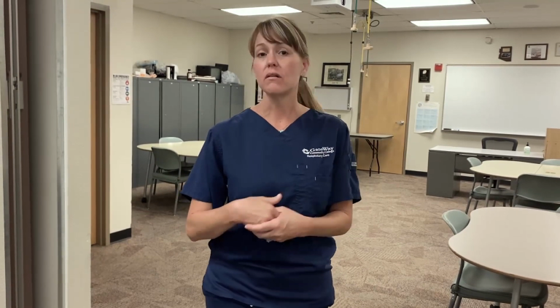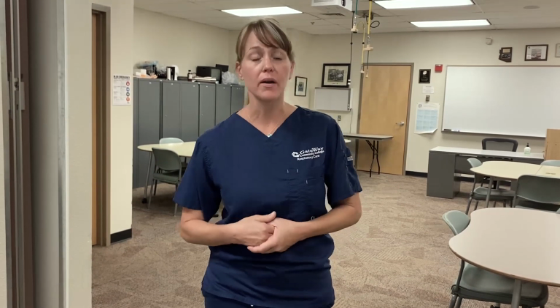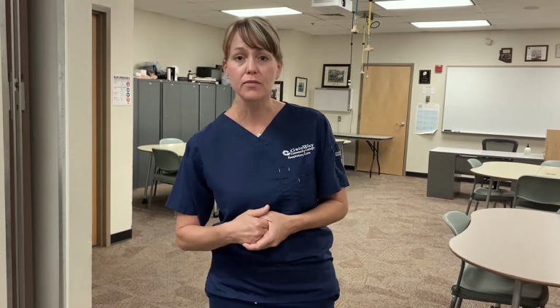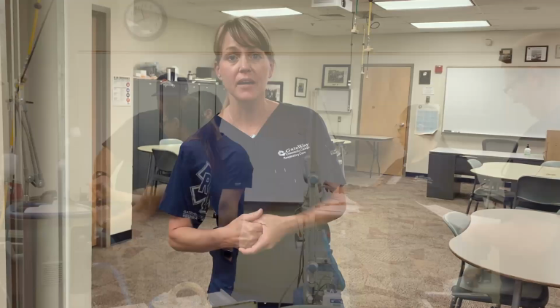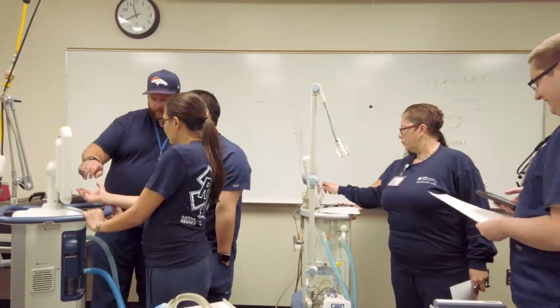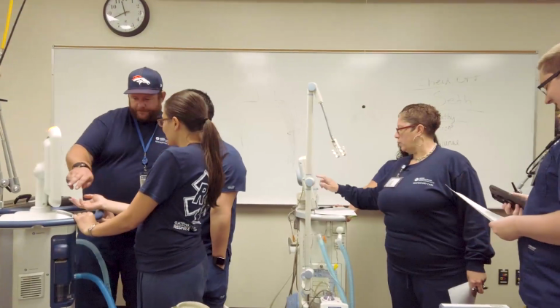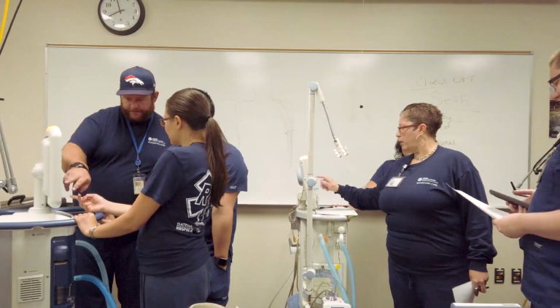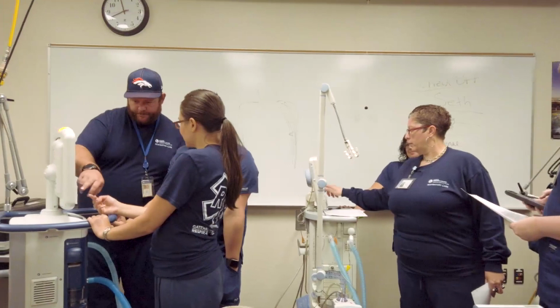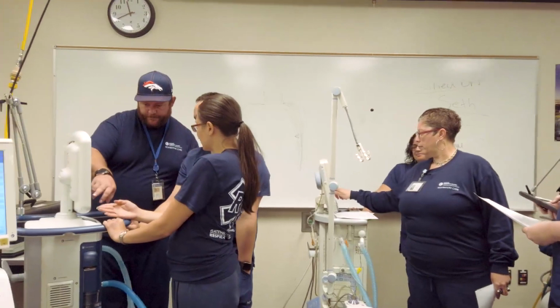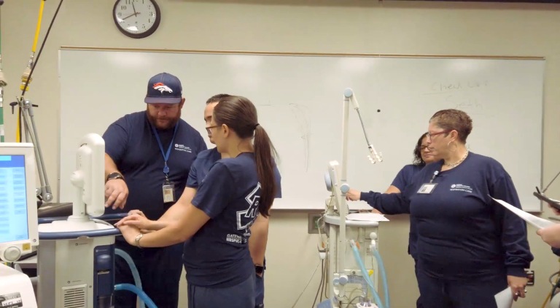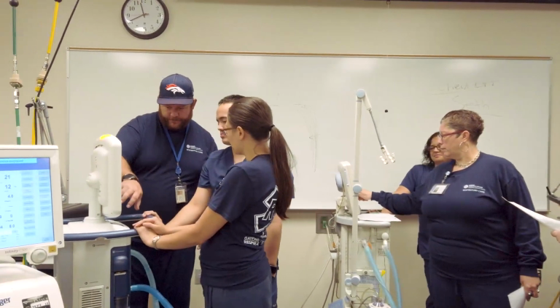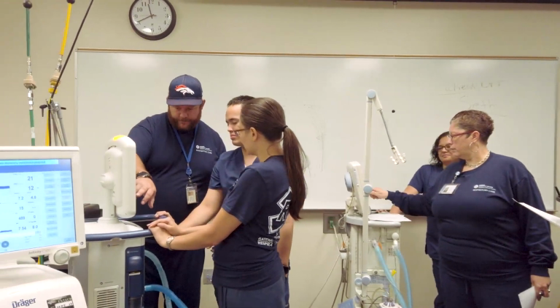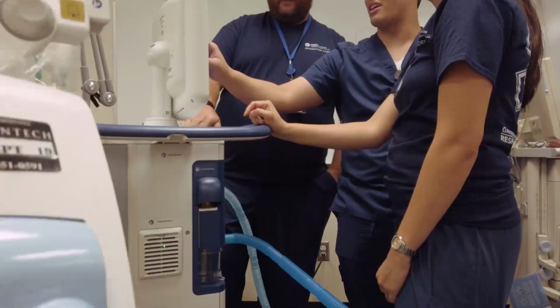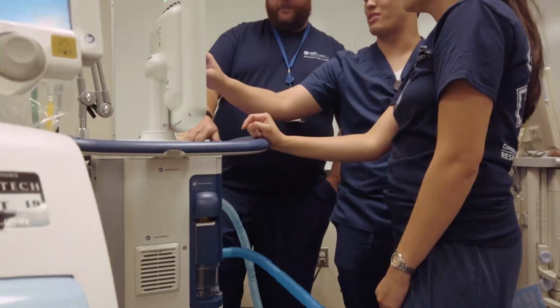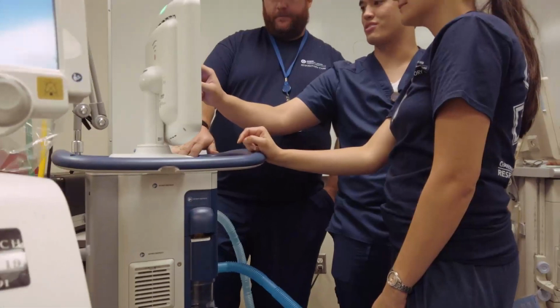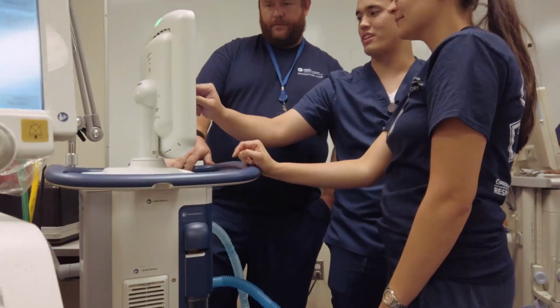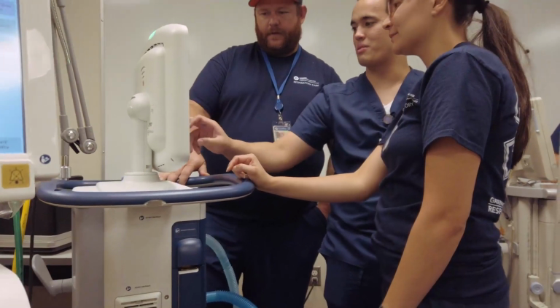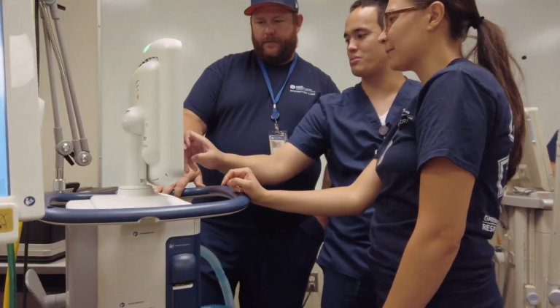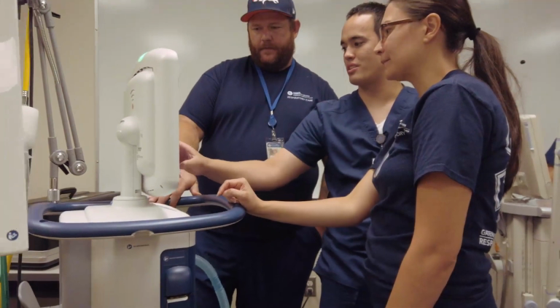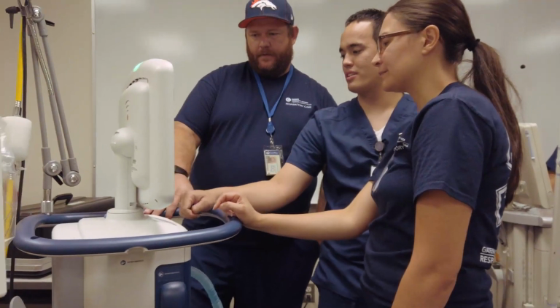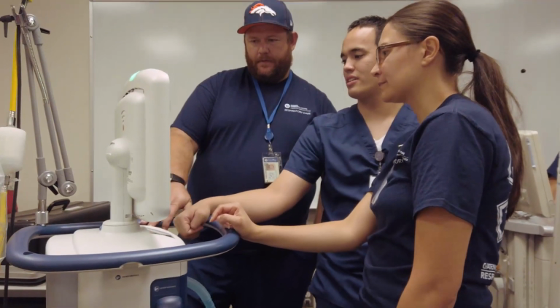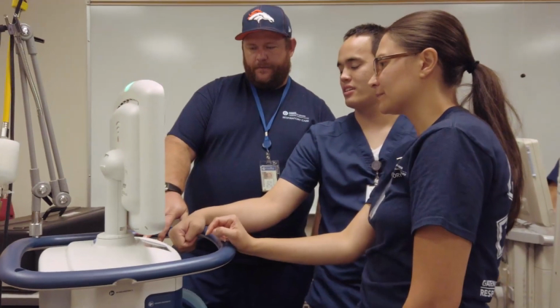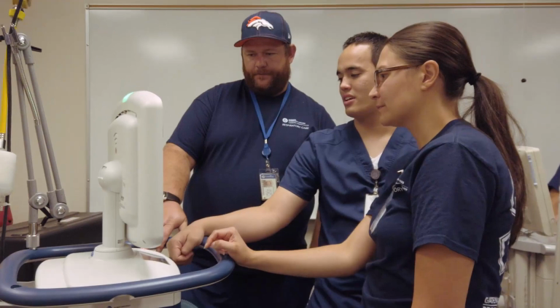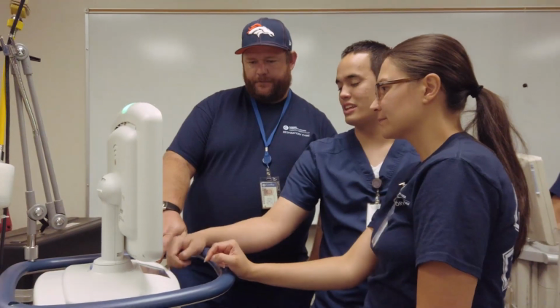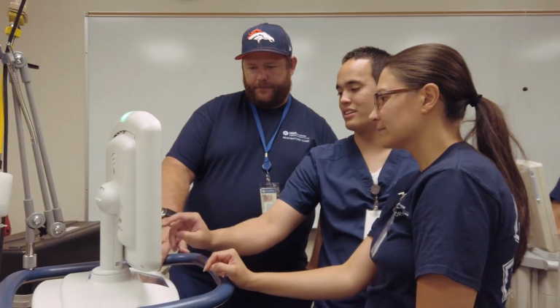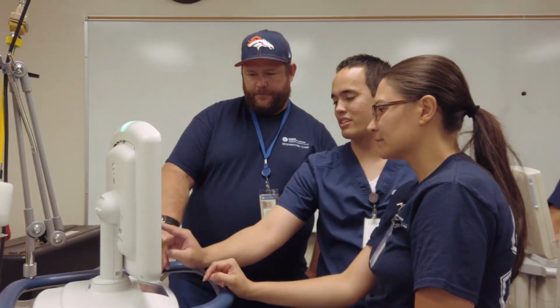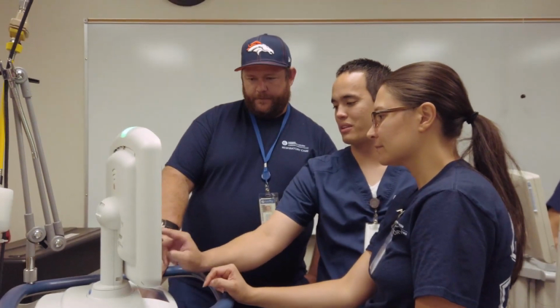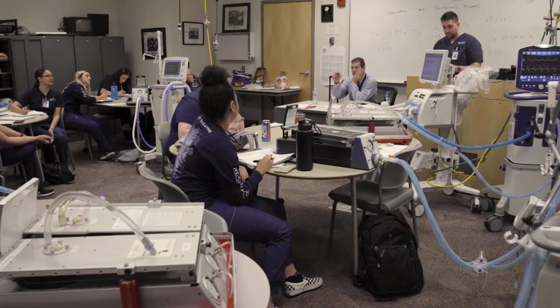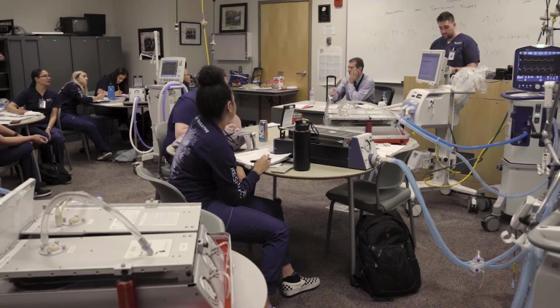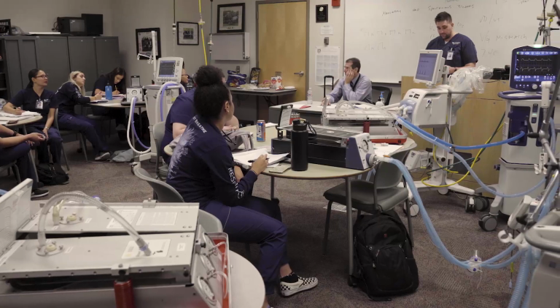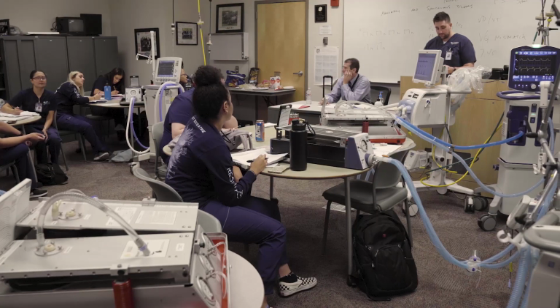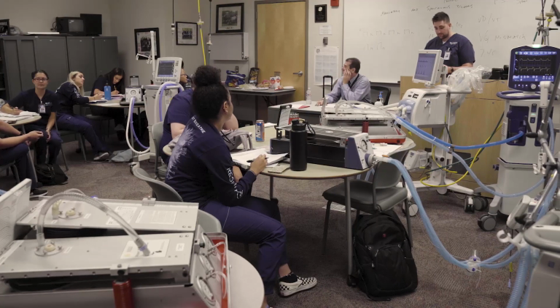Going on from then, we start training our students on mechanical ventilation in maintaining some of the most critical patients that you're going to come into contact with in the hospital setting.